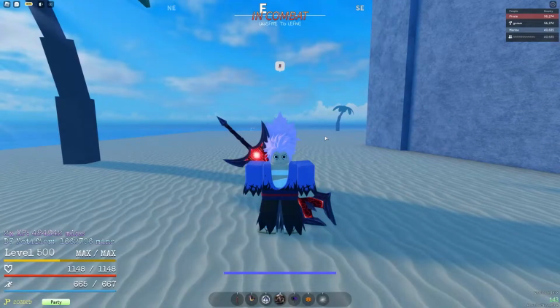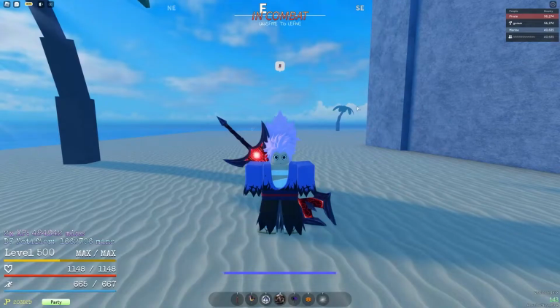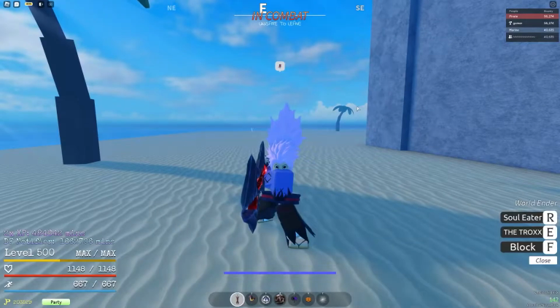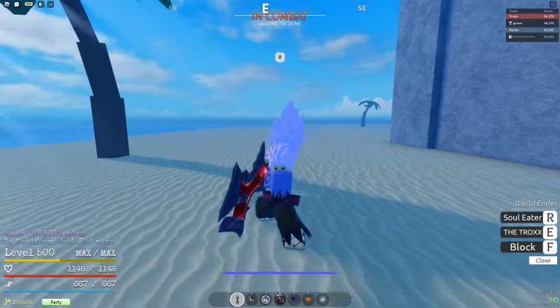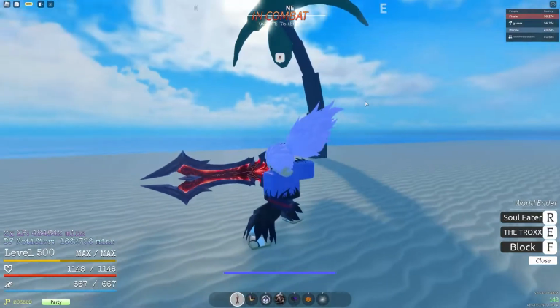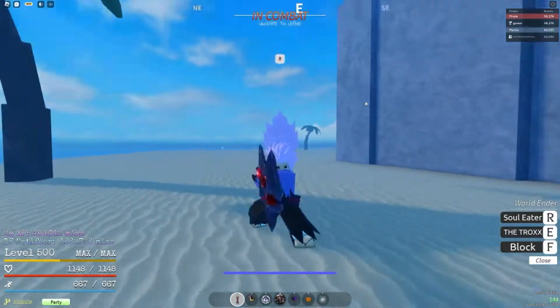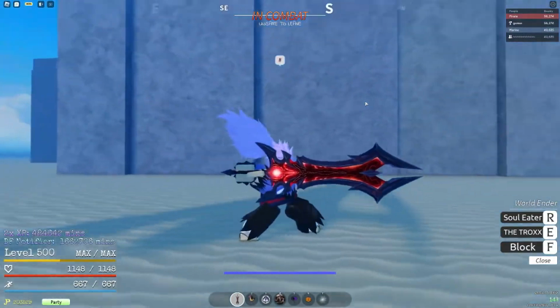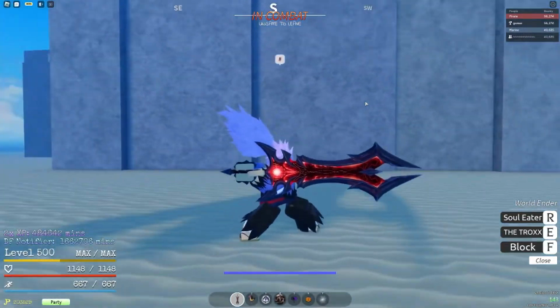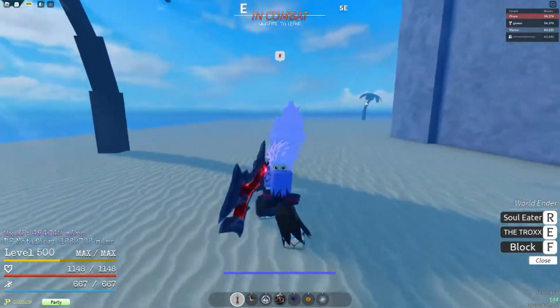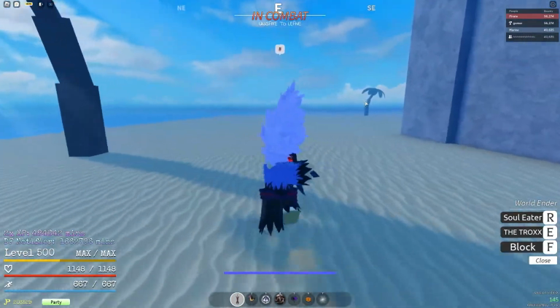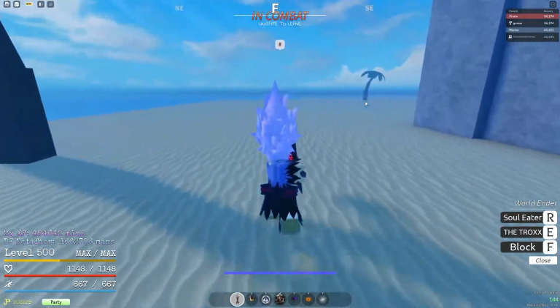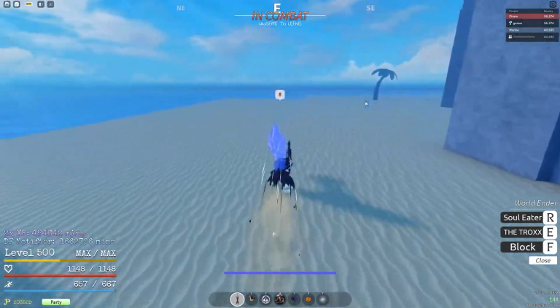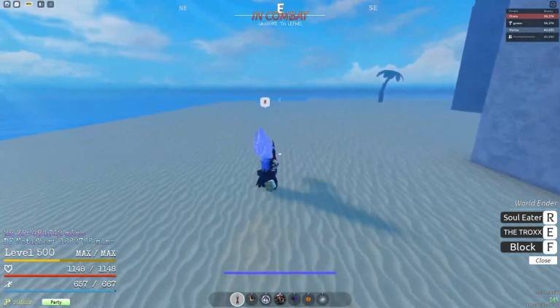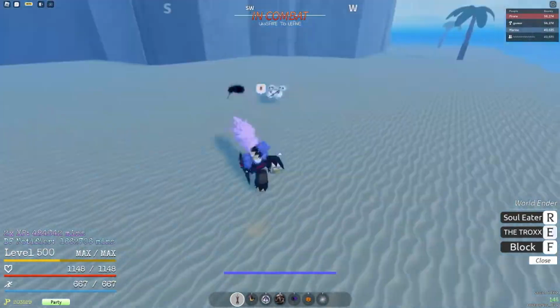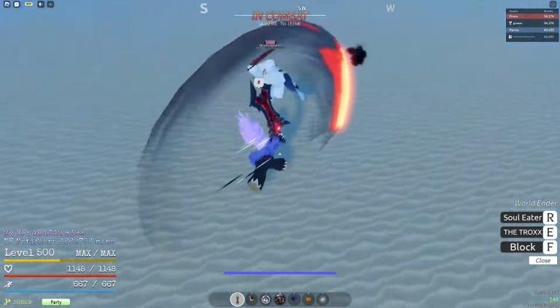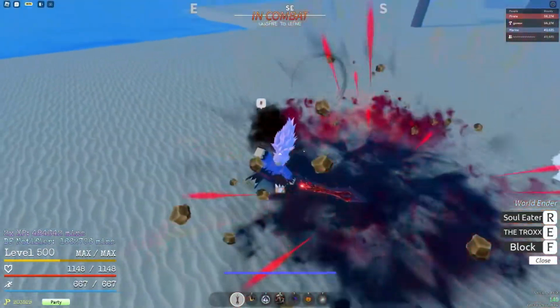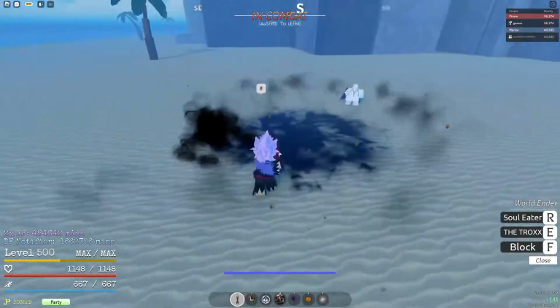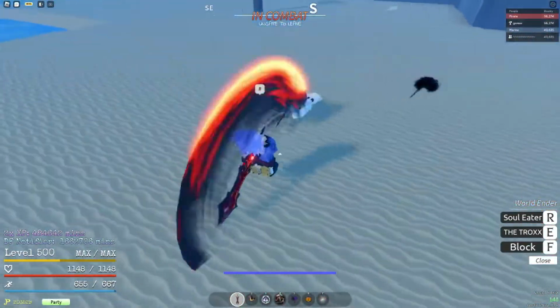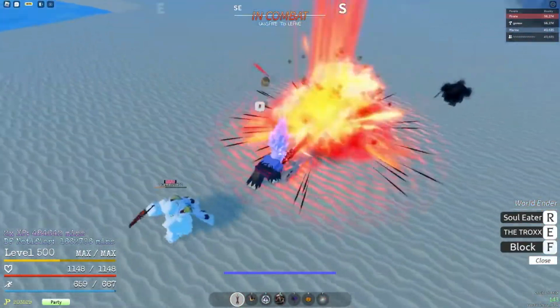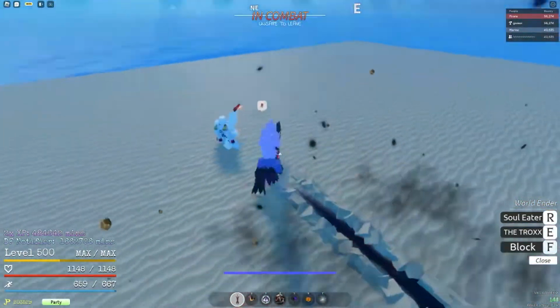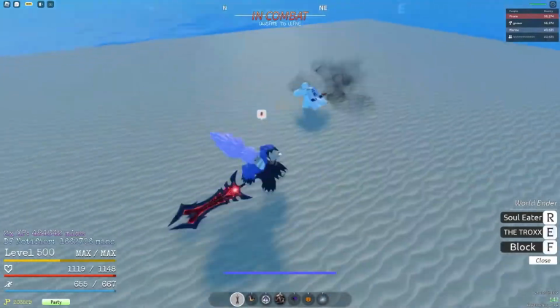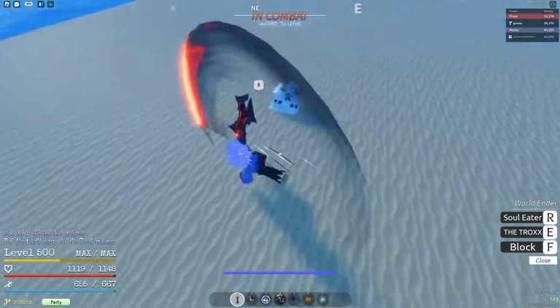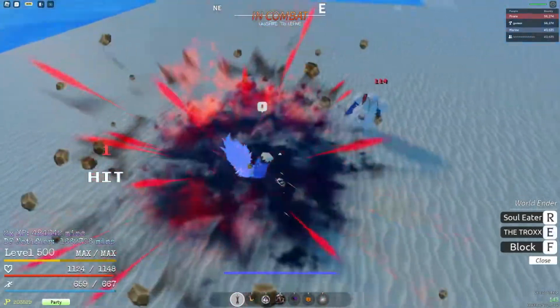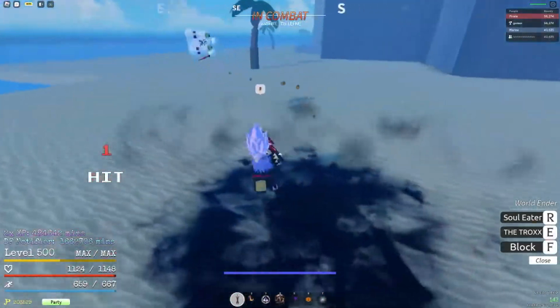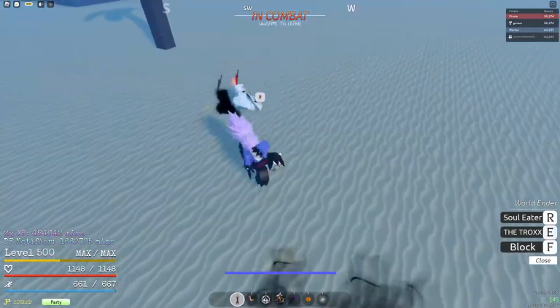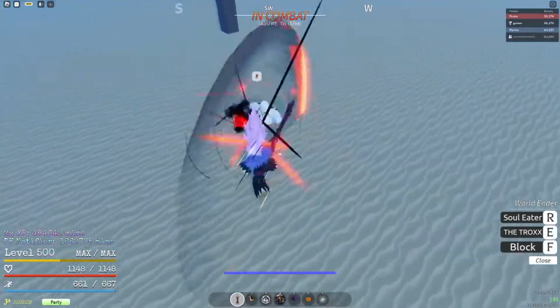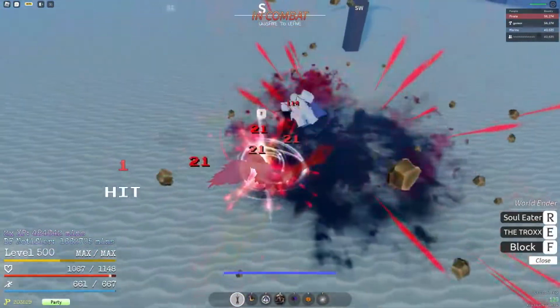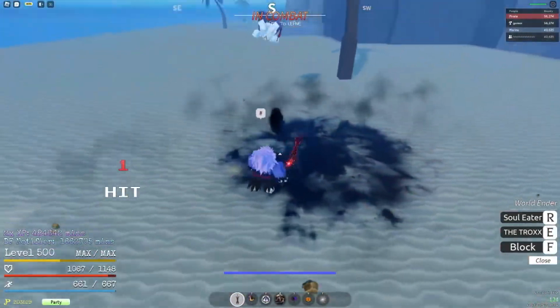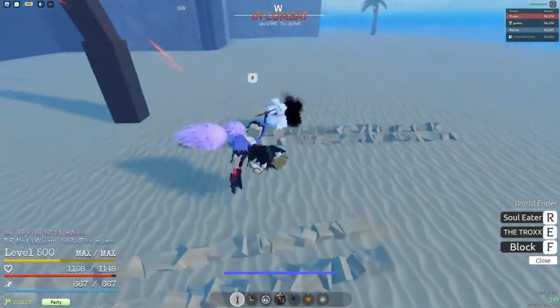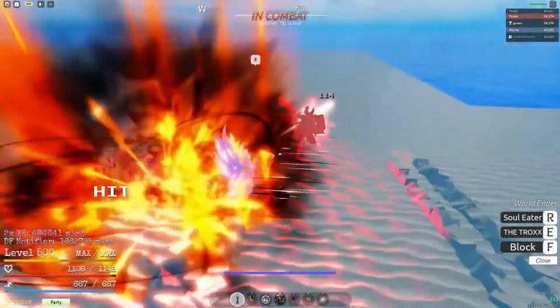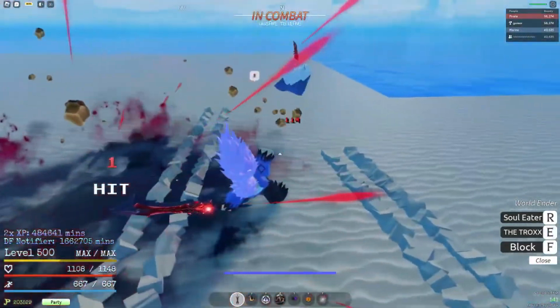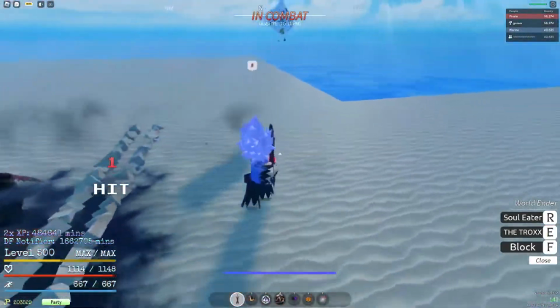With the World Ender — kind of like a great sword — it only has two attacks: Soul Eater and Throx. The Throx is basically a drop-down attack, kind of like a combo starter, where it launches someone up in the air after slamming the sword down on the ground extremely hard.